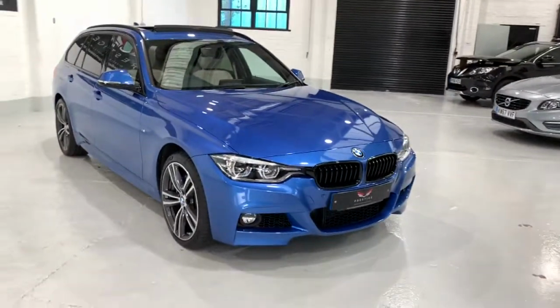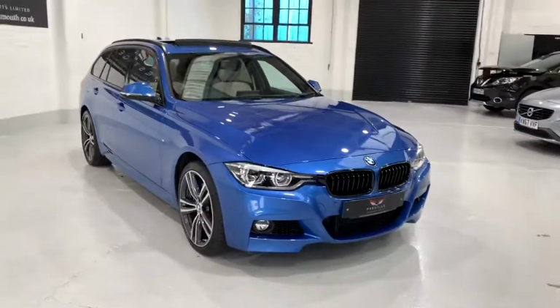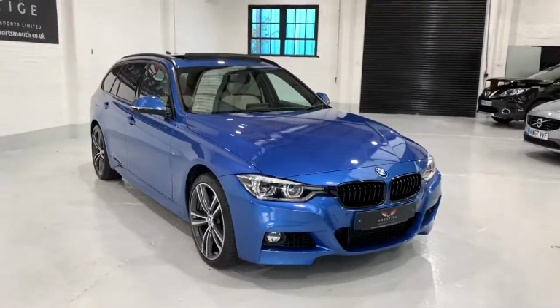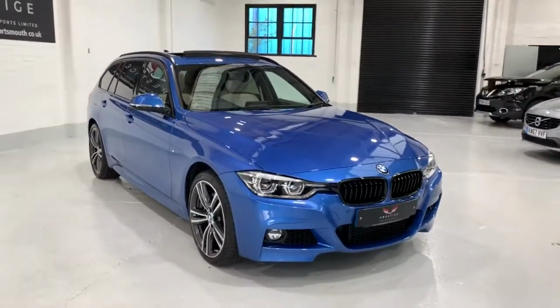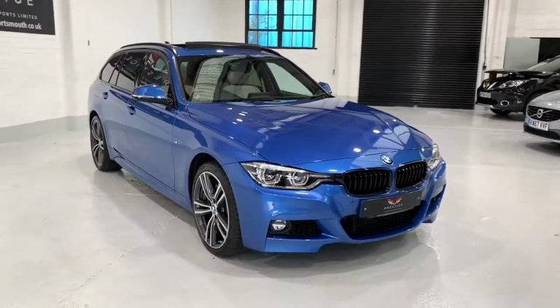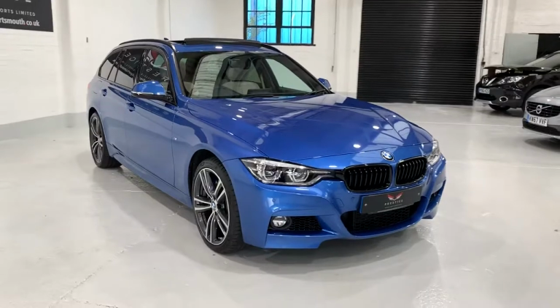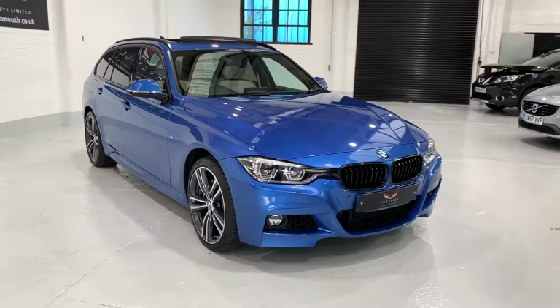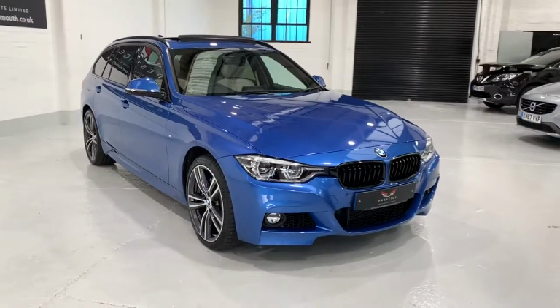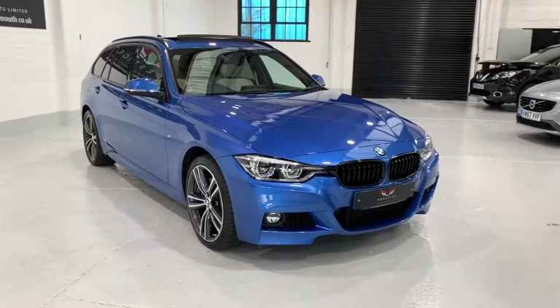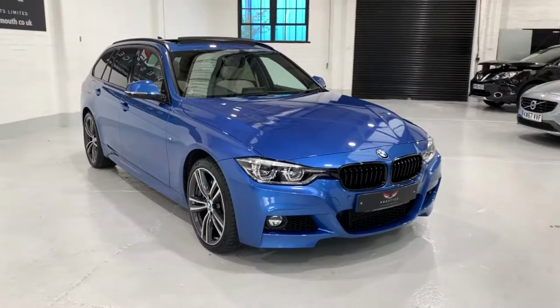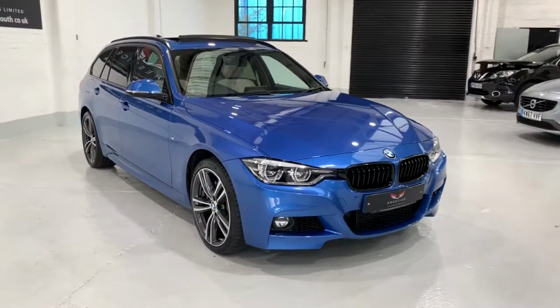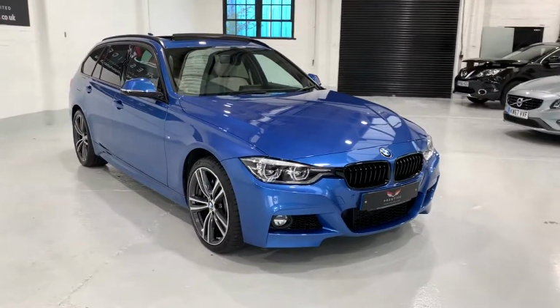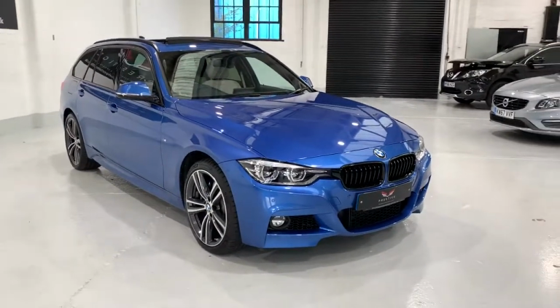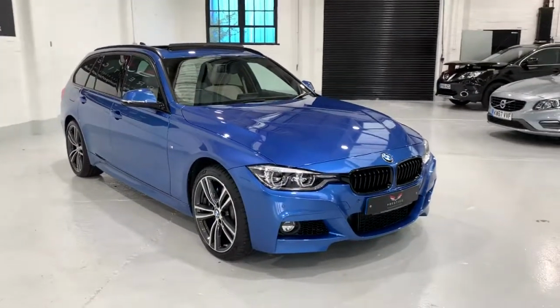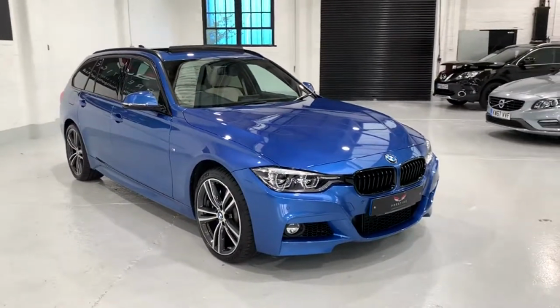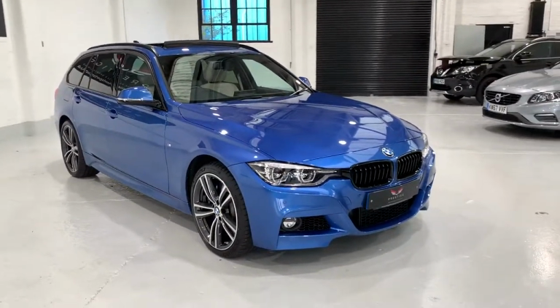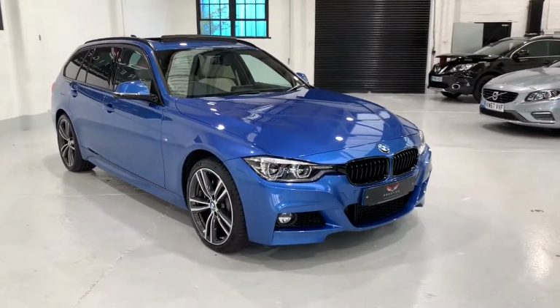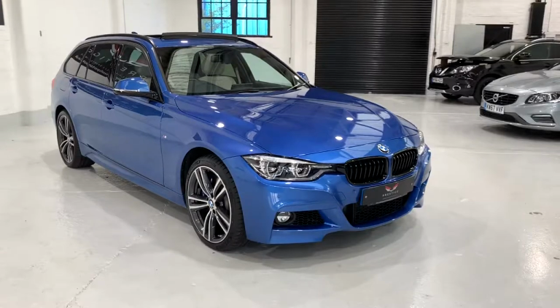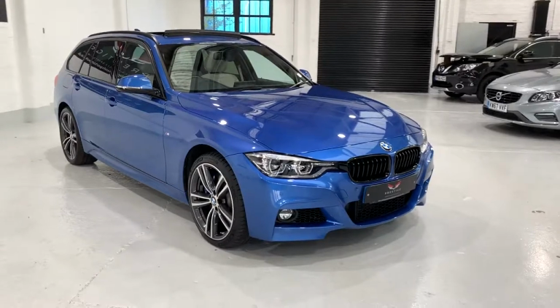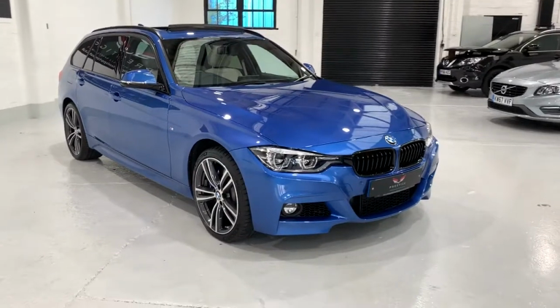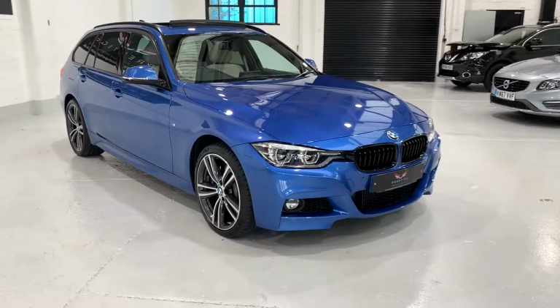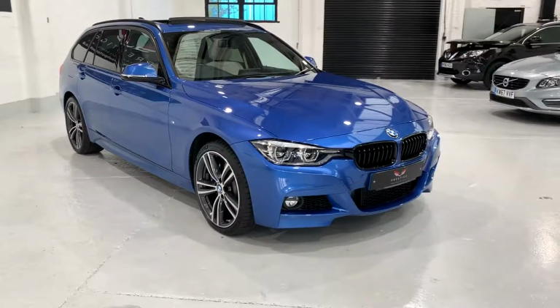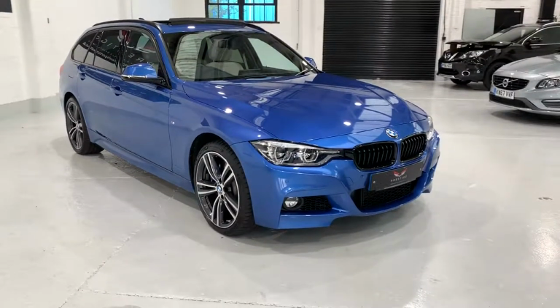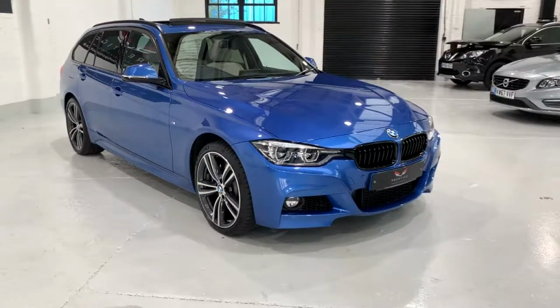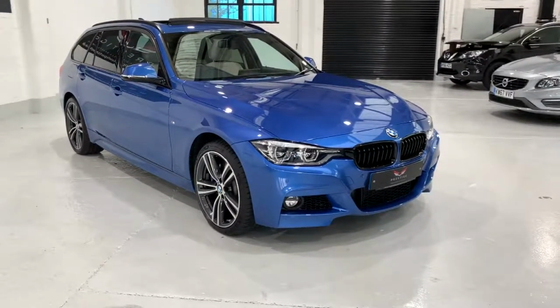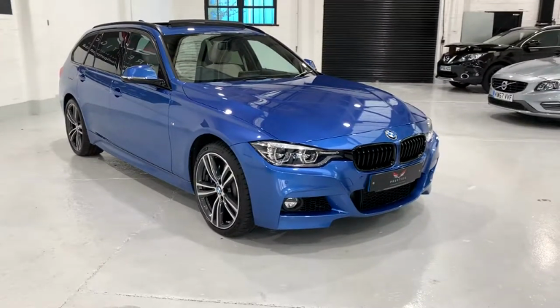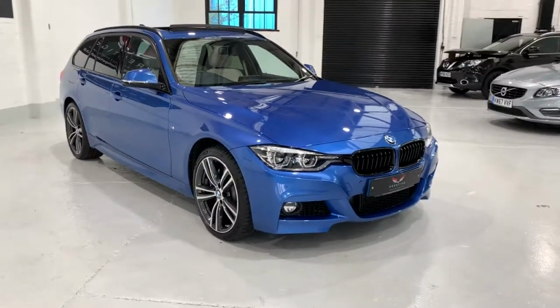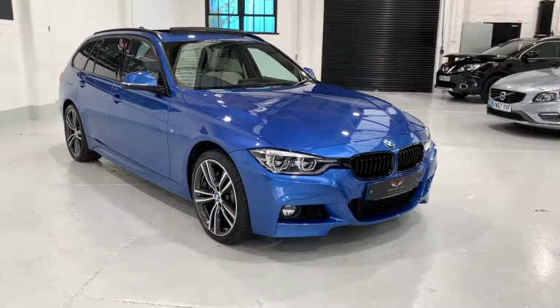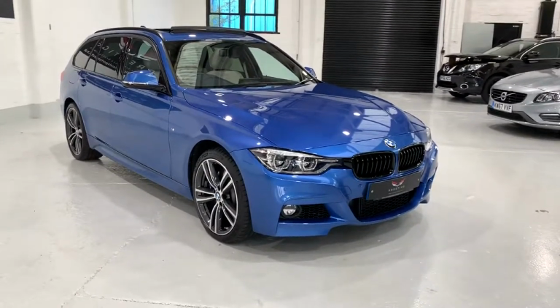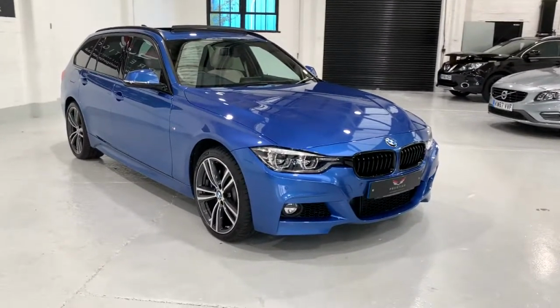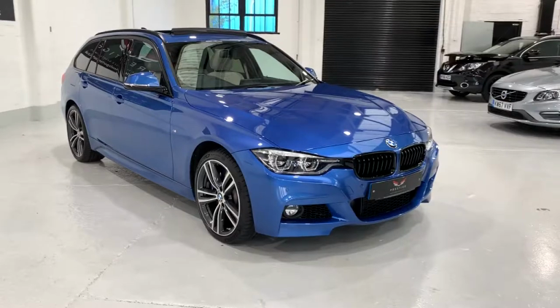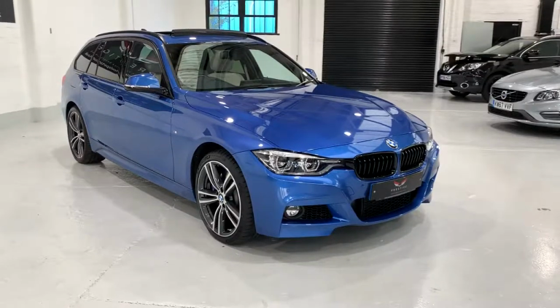All of our BMWs, if requiring any servicing, are done by a local BMW specialist, so all of the service history is uploaded onto the BMW database. Thank you for watching.